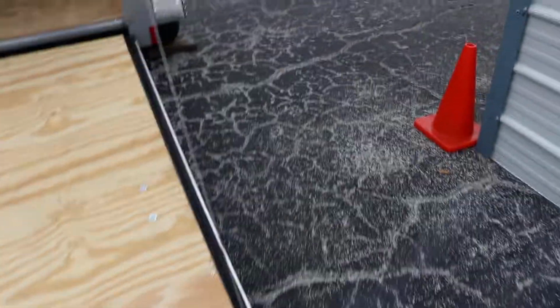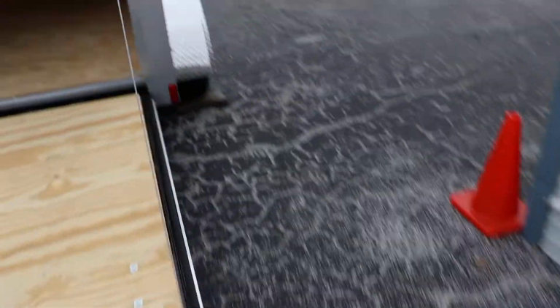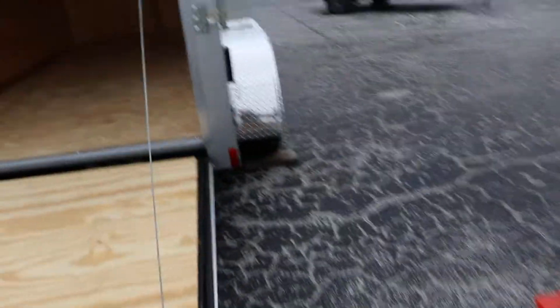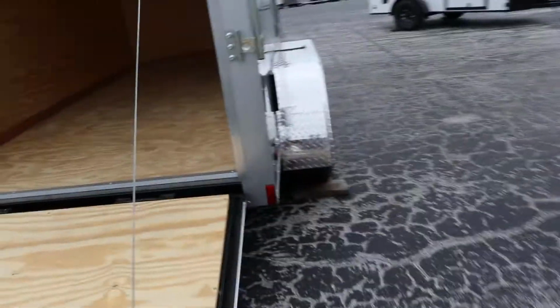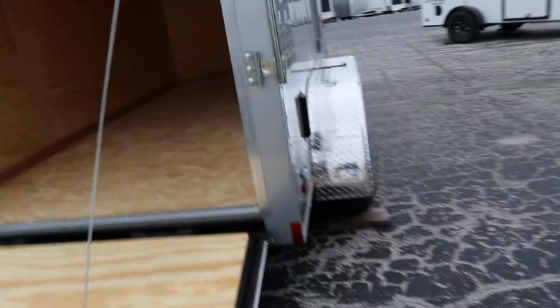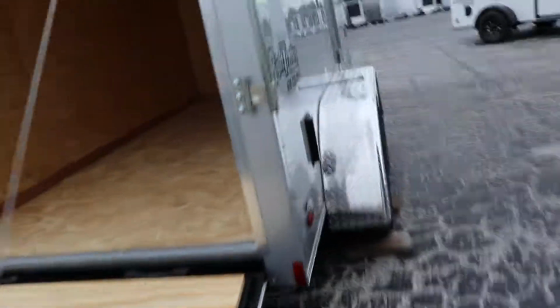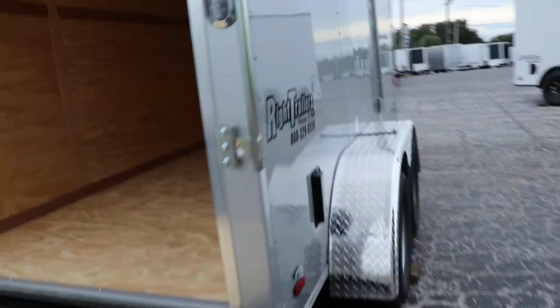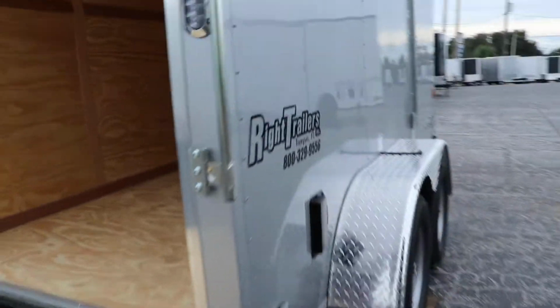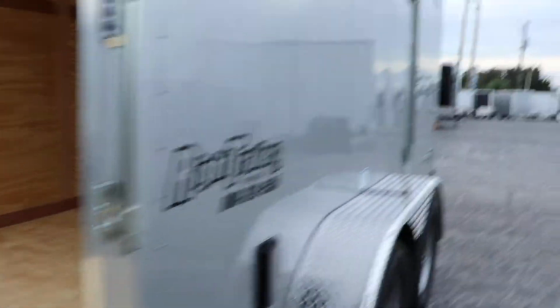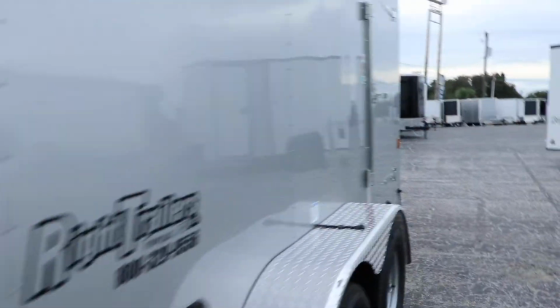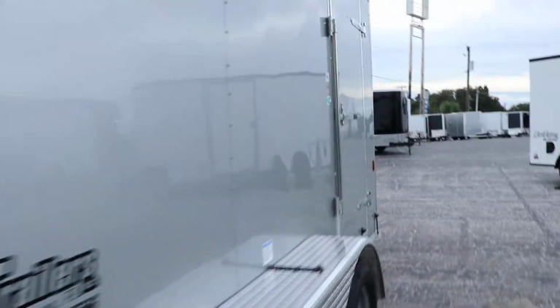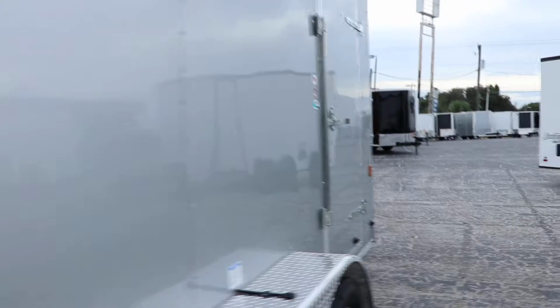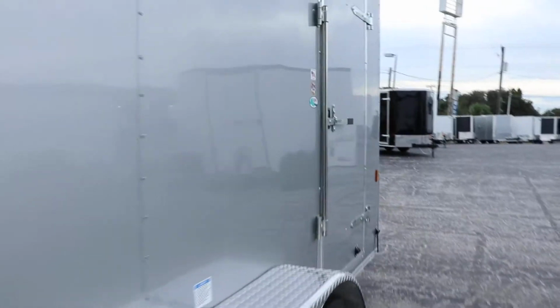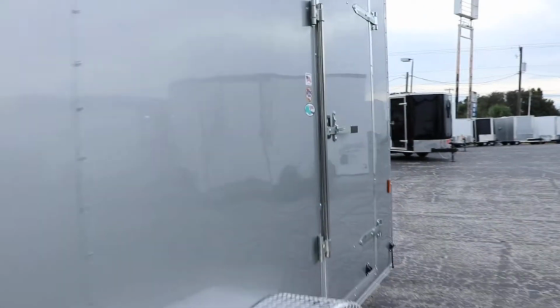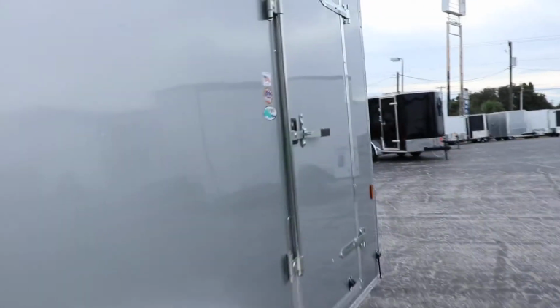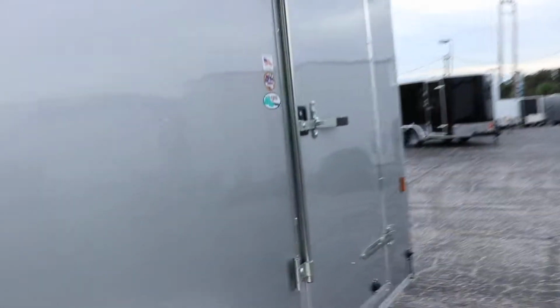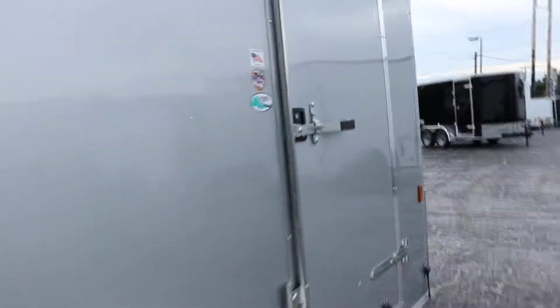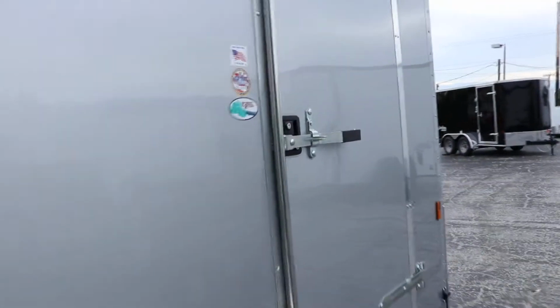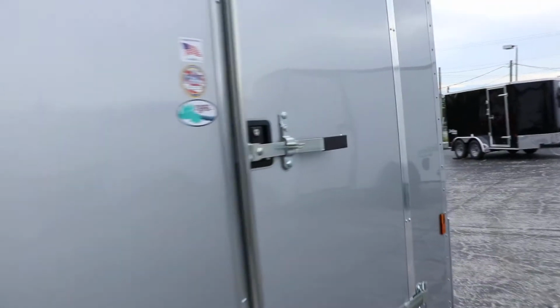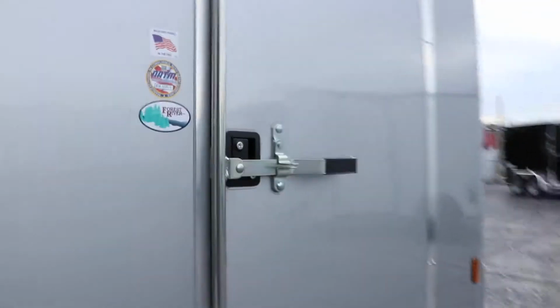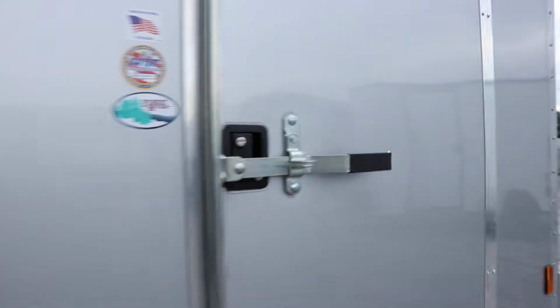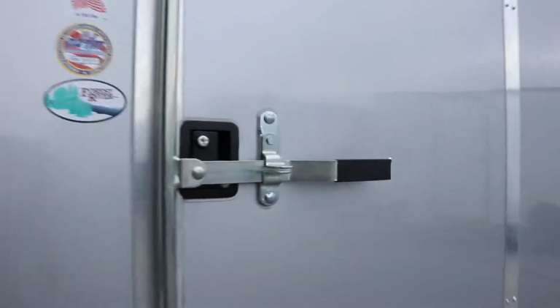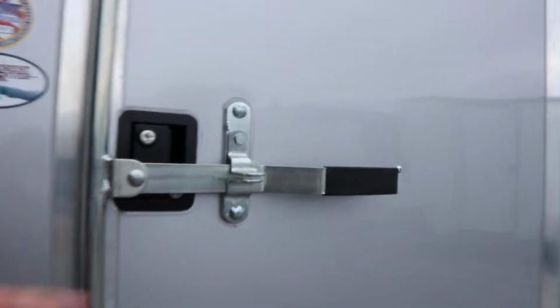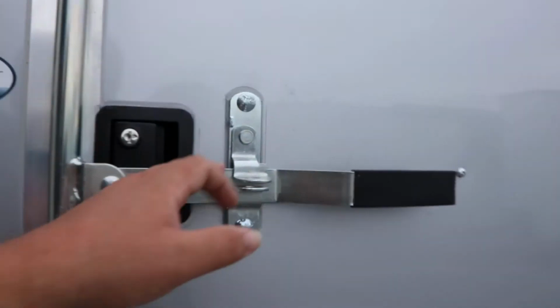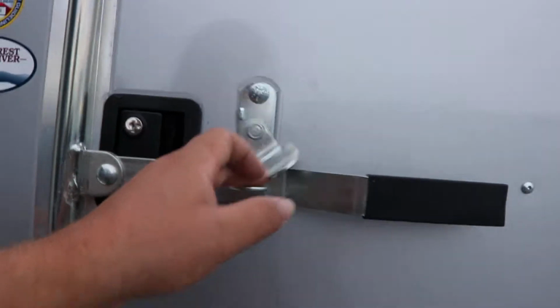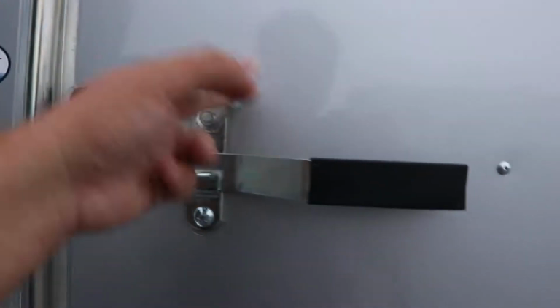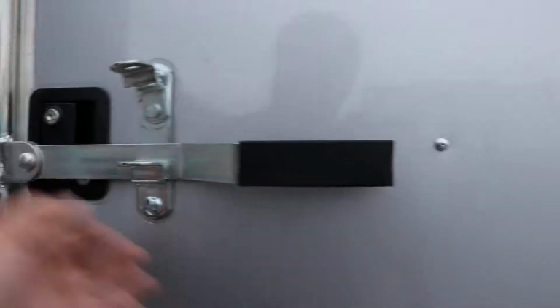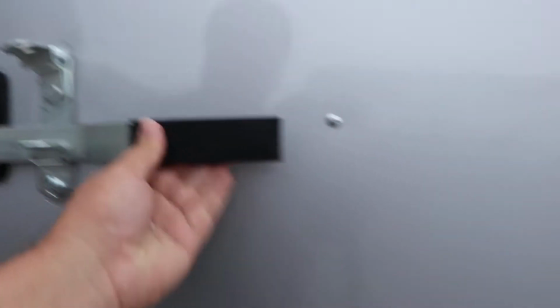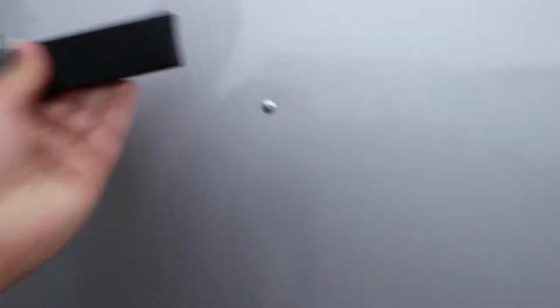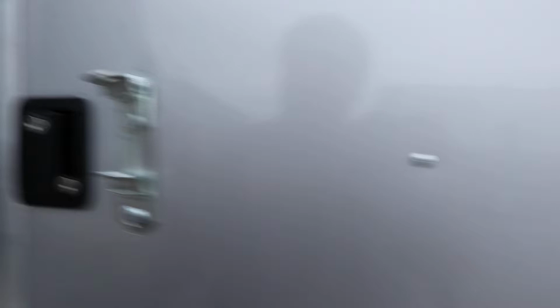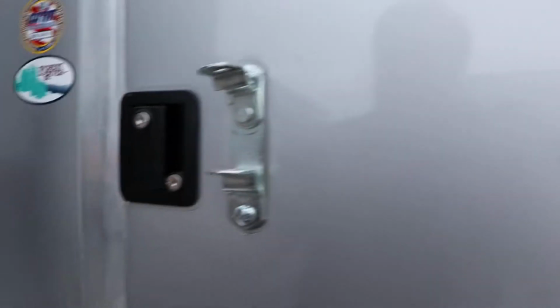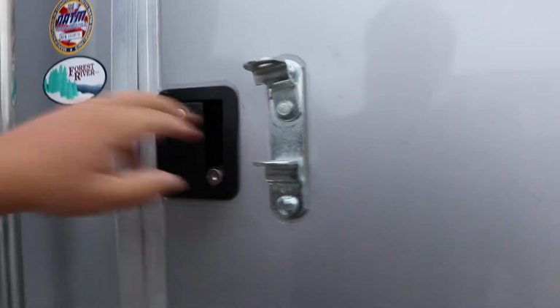On the side over here we do have the side door. The side door has both the bar lock and the flush lock.